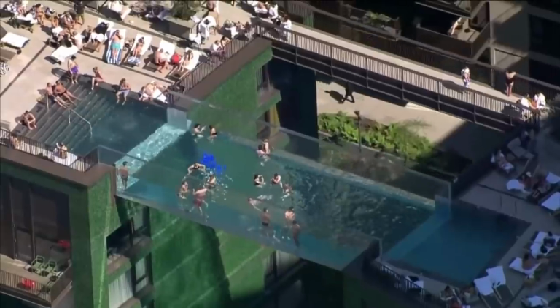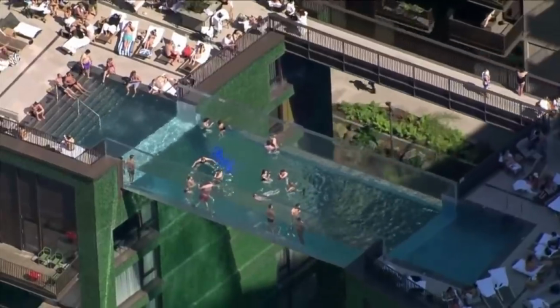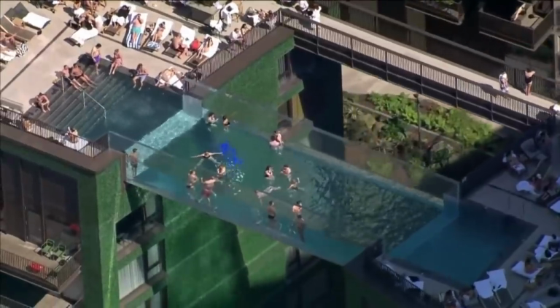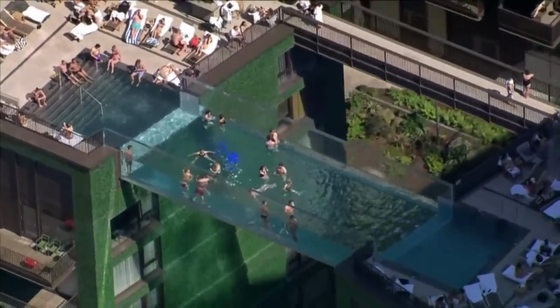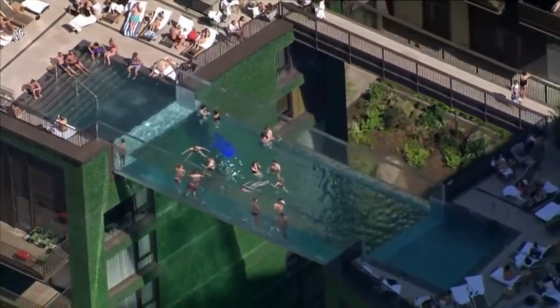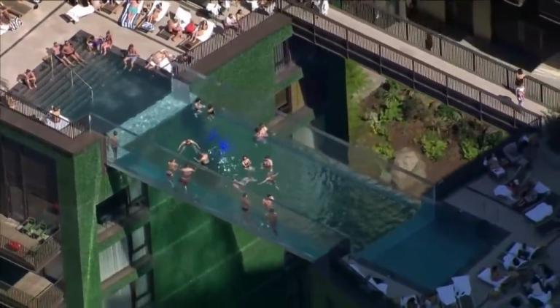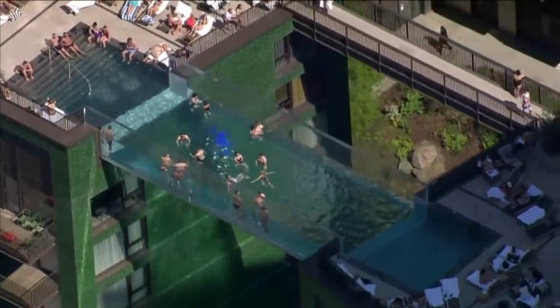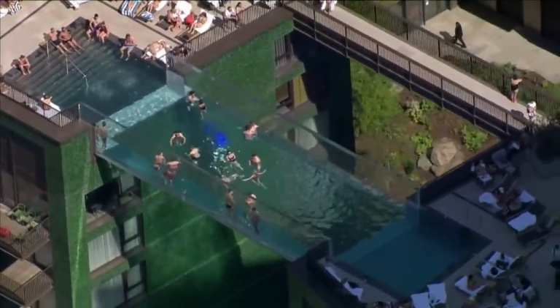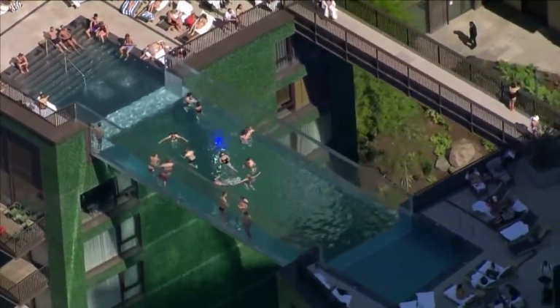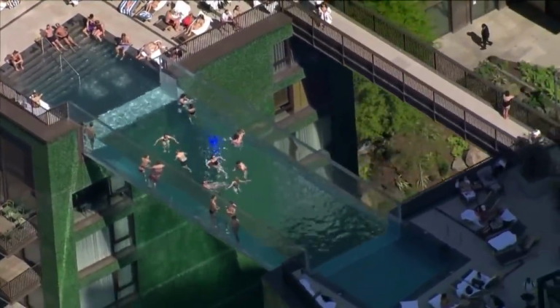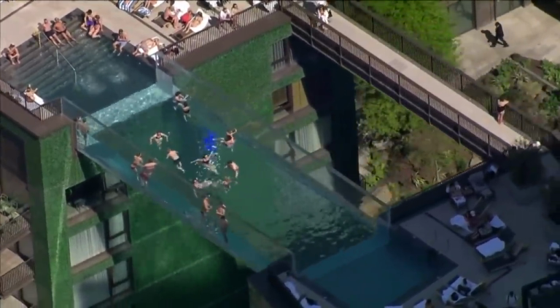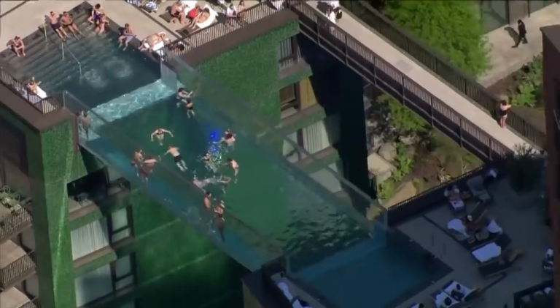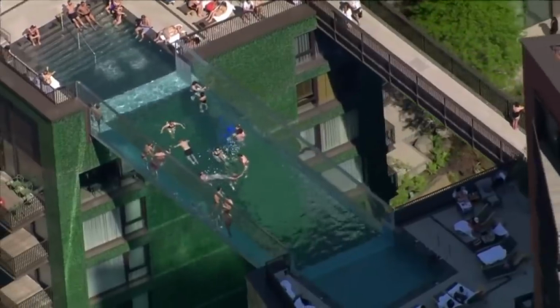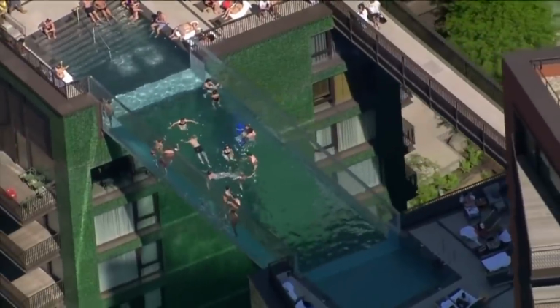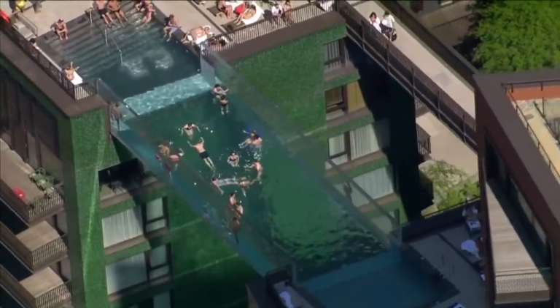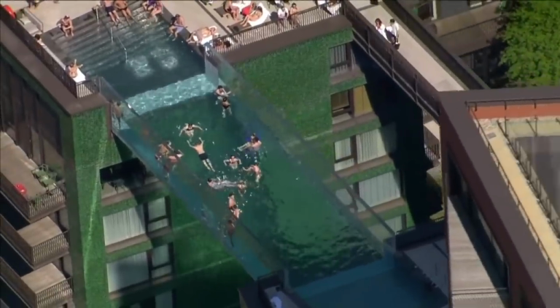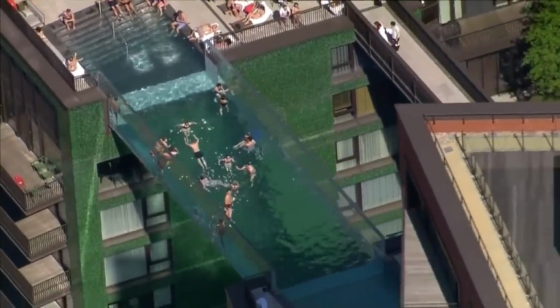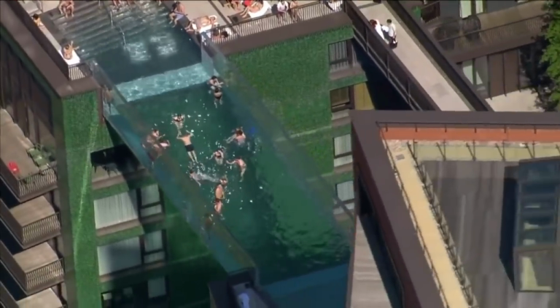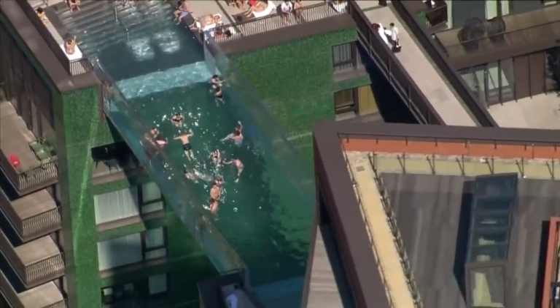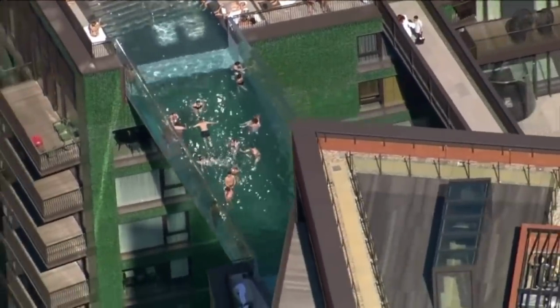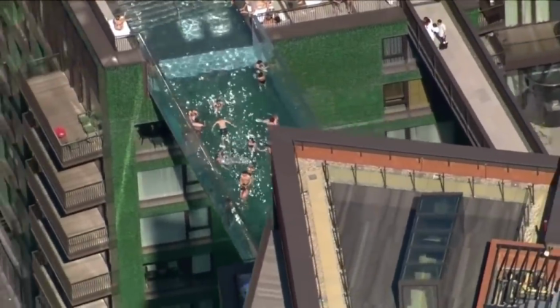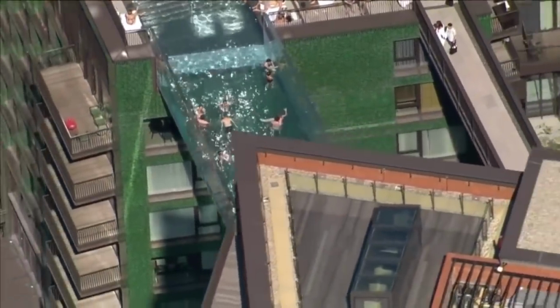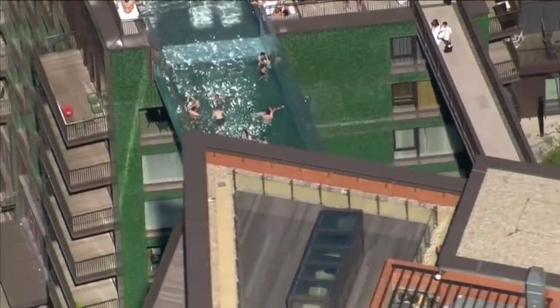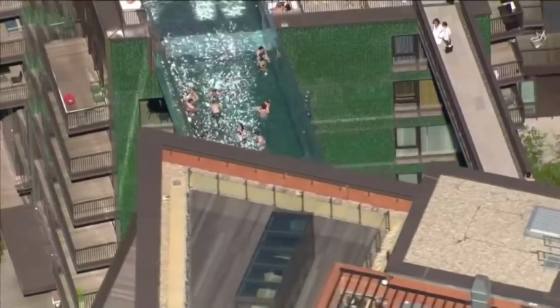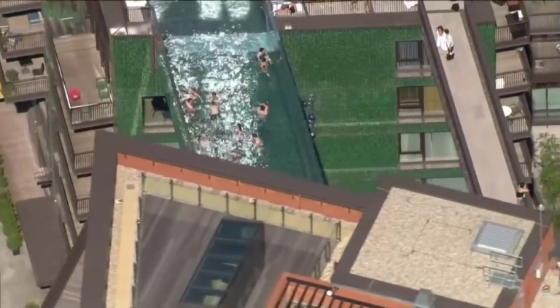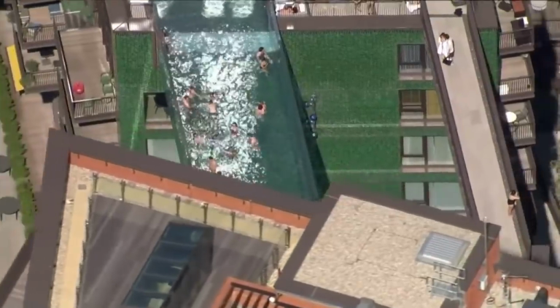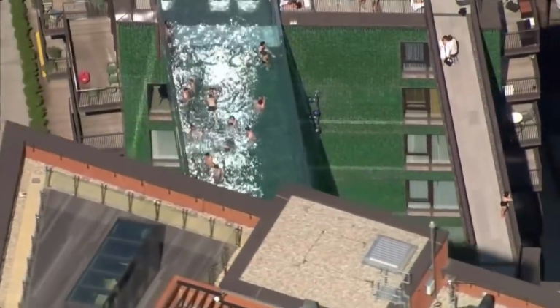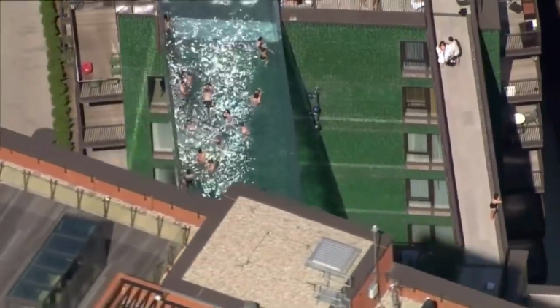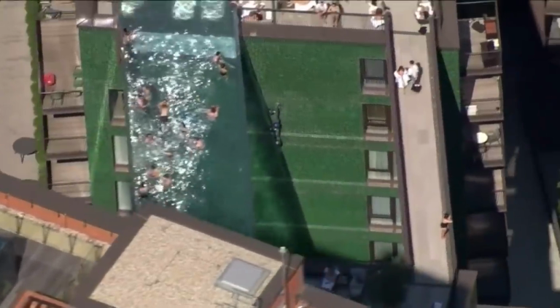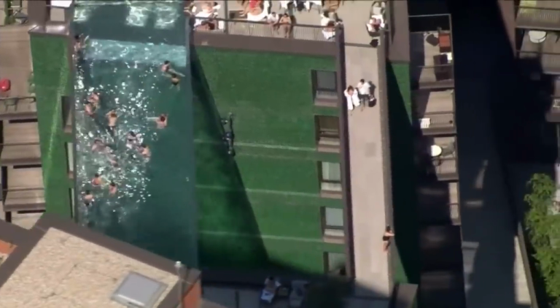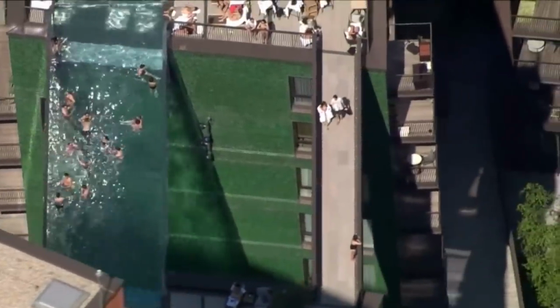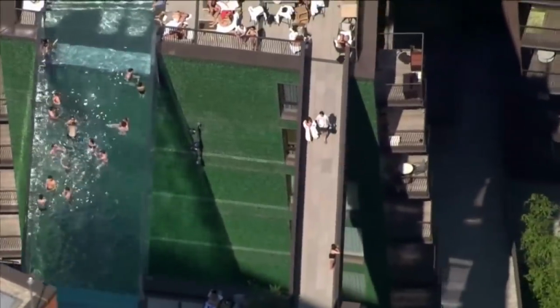100 feet above ground in a development near the U.S. Embassy, it was made in the U.S. and then transported across the pond so the residents of this building could enjoy the architectural marvel — at least the ones who aren't afraid of heights.